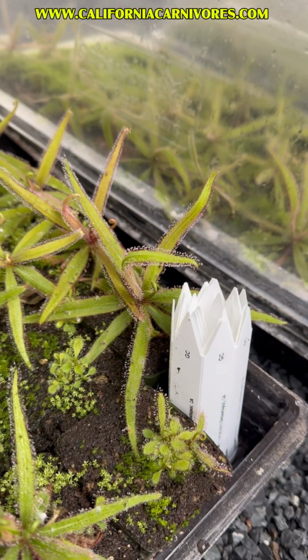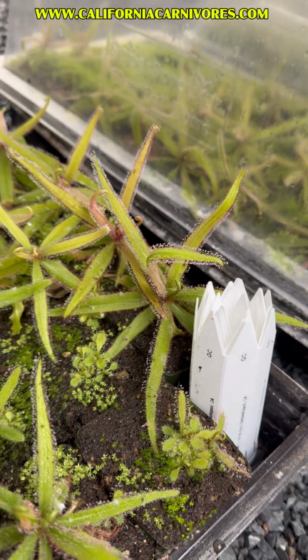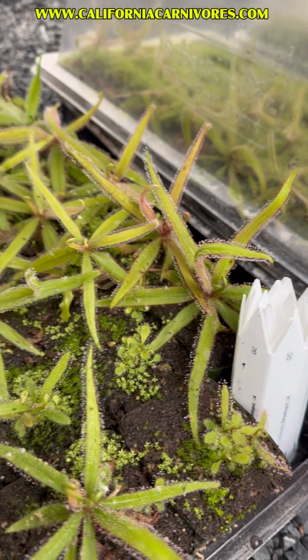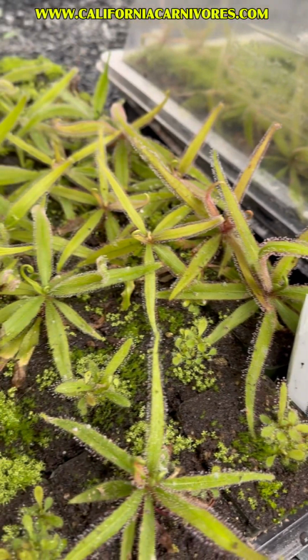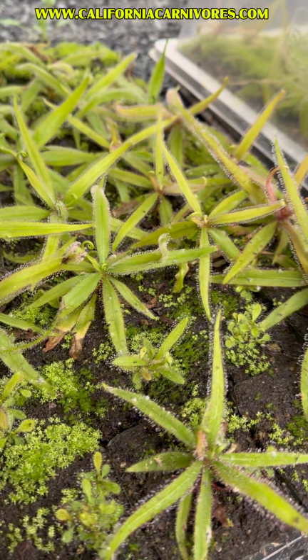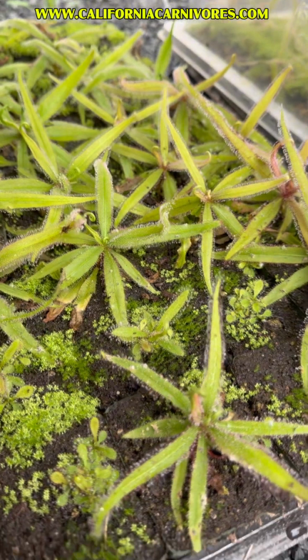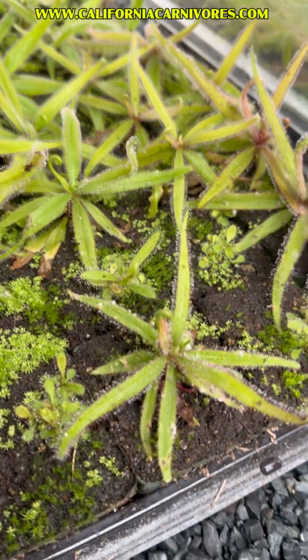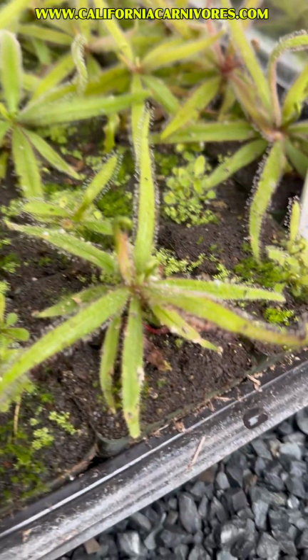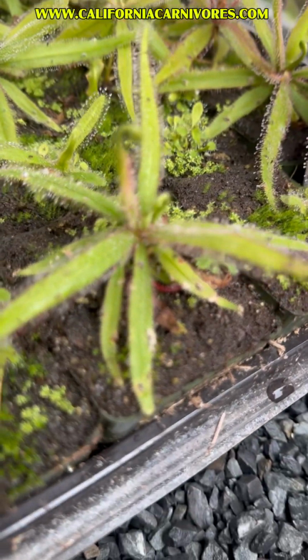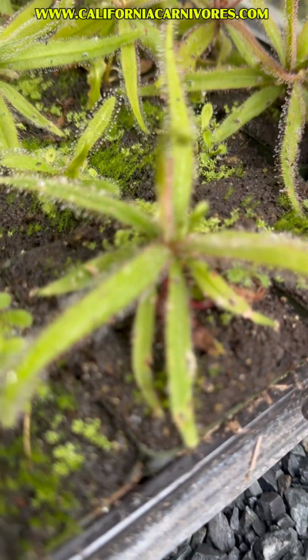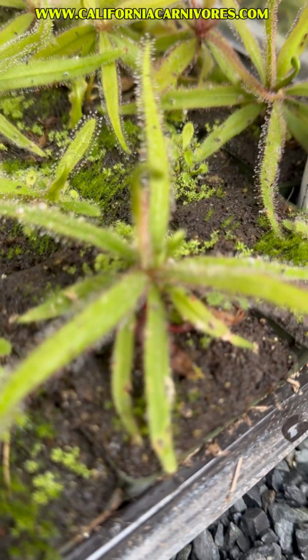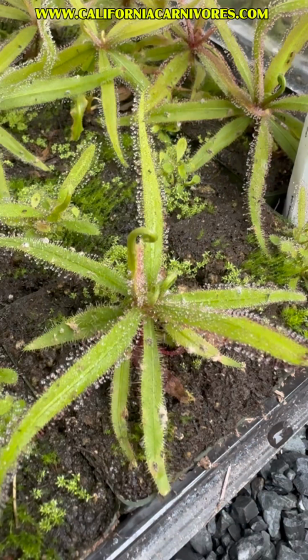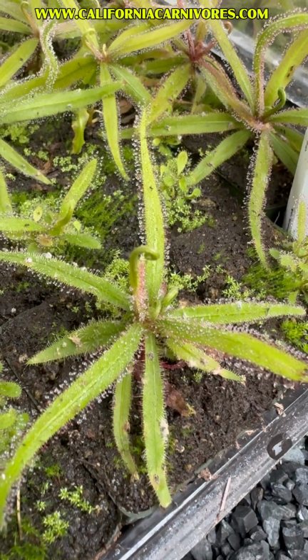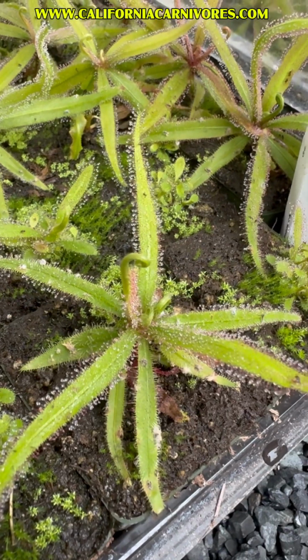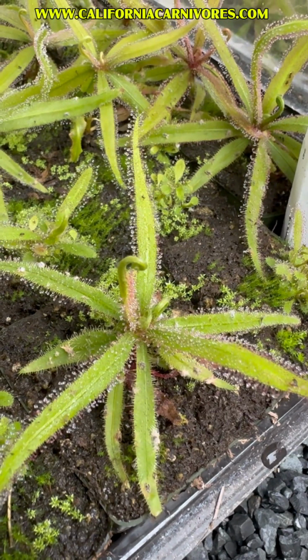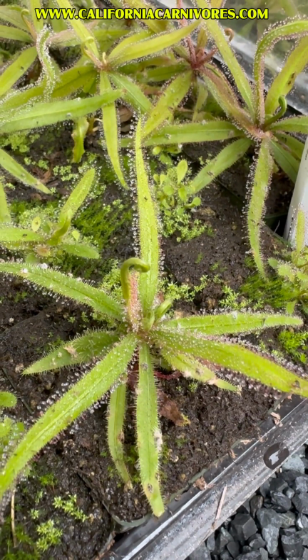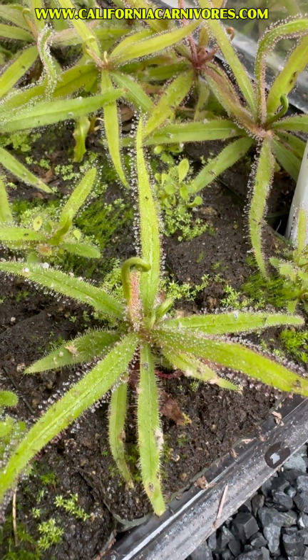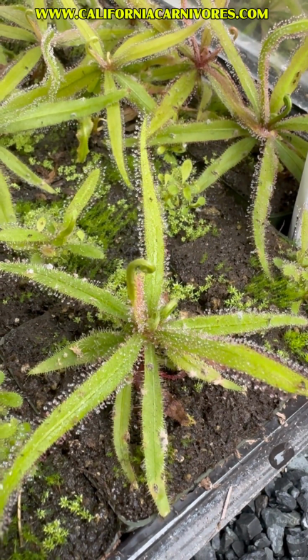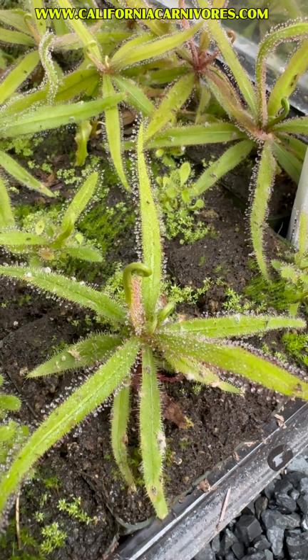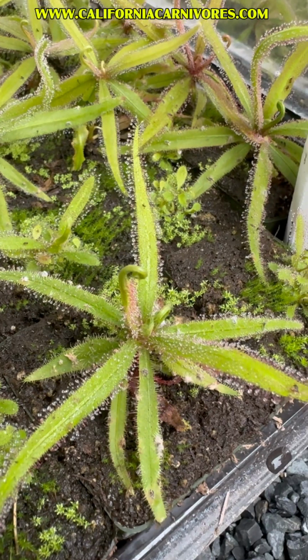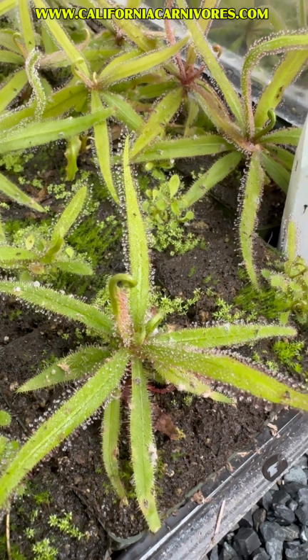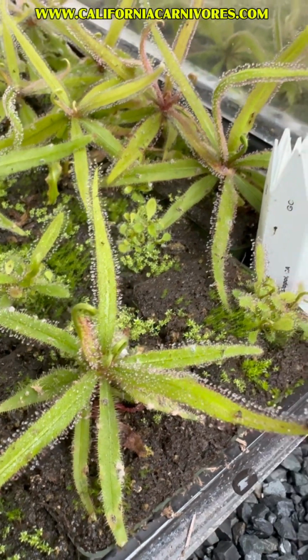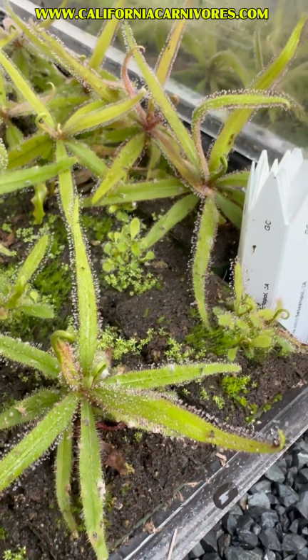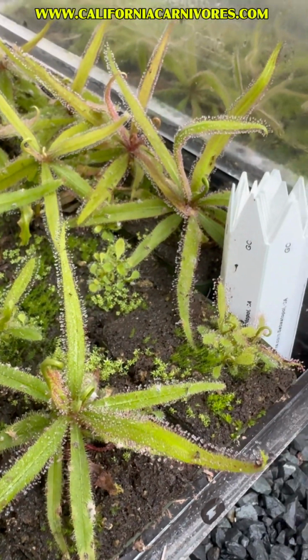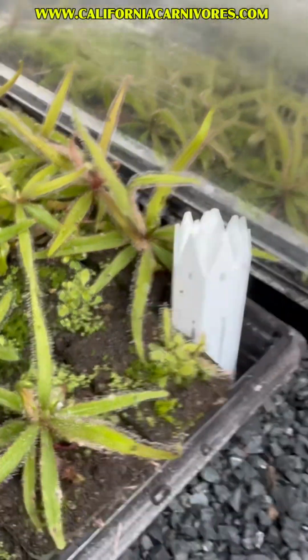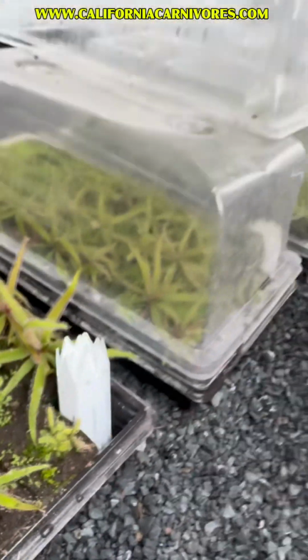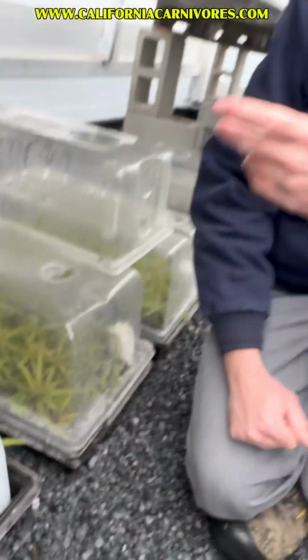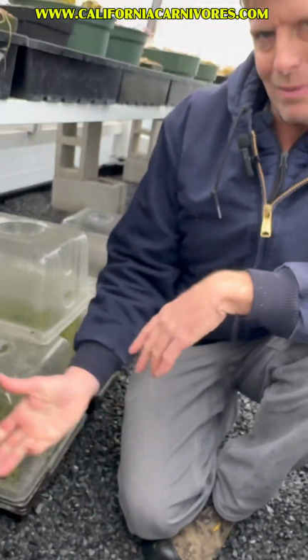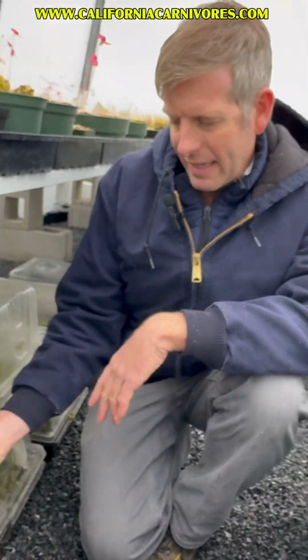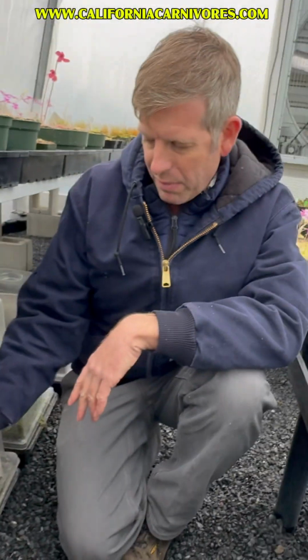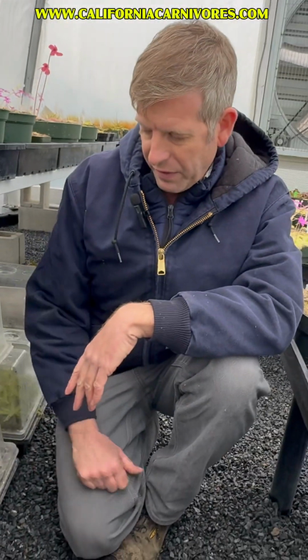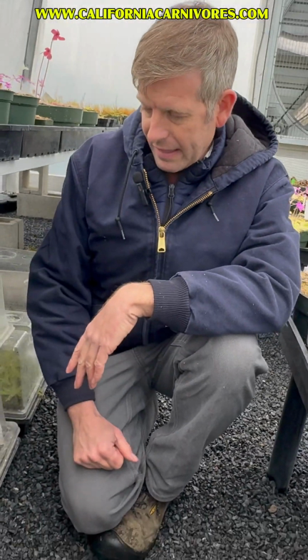So if you've tried a cape sundew on a kind of dark windowsill and didn't have much luck, maybe try a Drosera Adelae. These are super beautiful ones, and these are the actual ones that we're selling — so if you order one, this is what we'll send. It's a really beautiful thing.